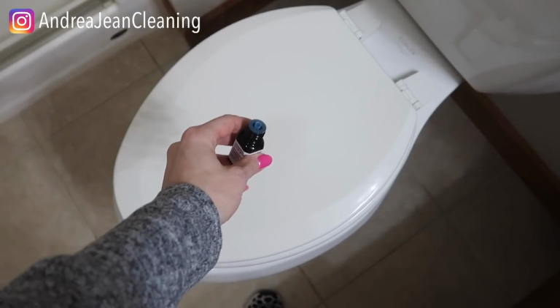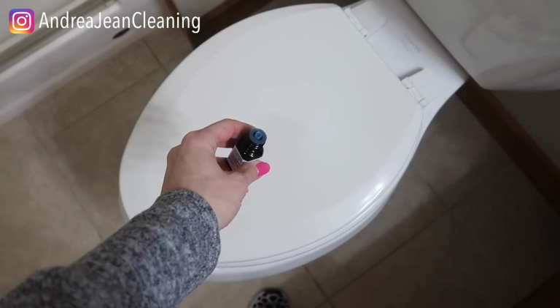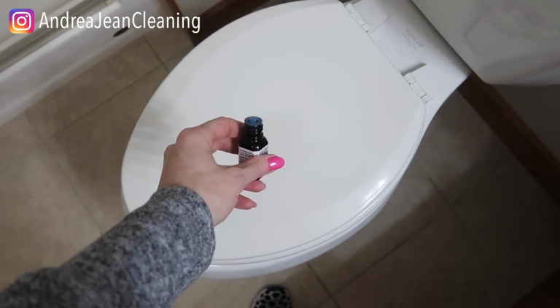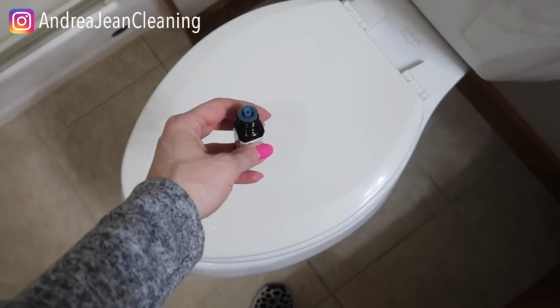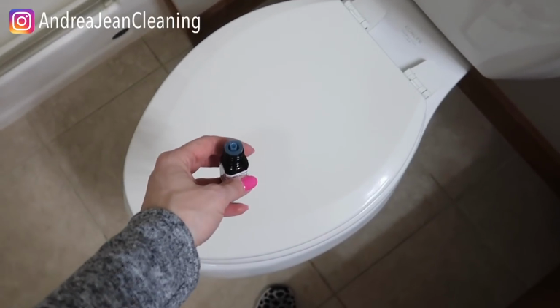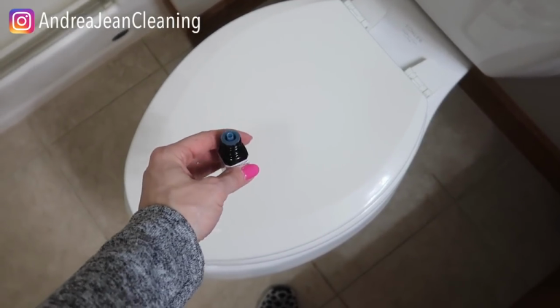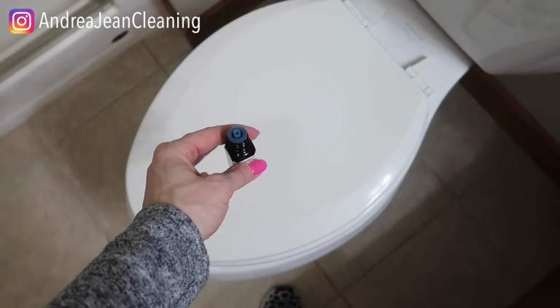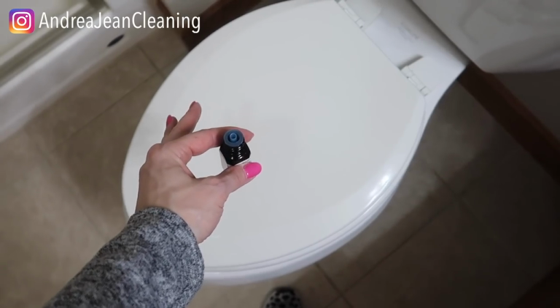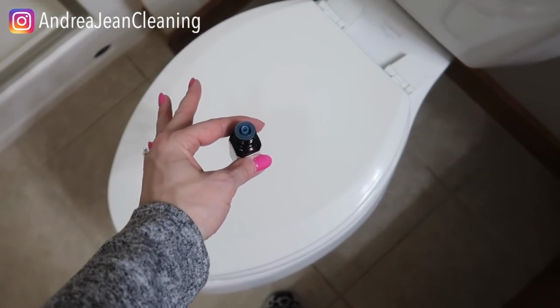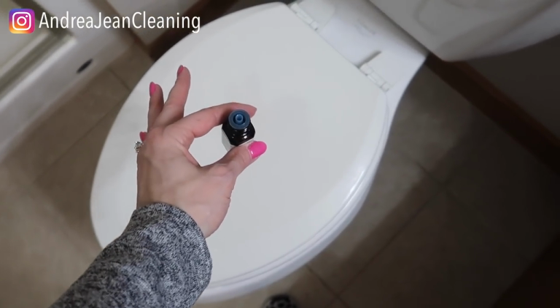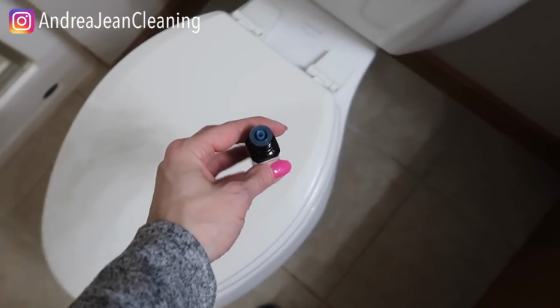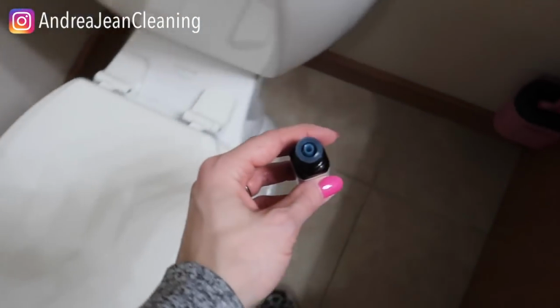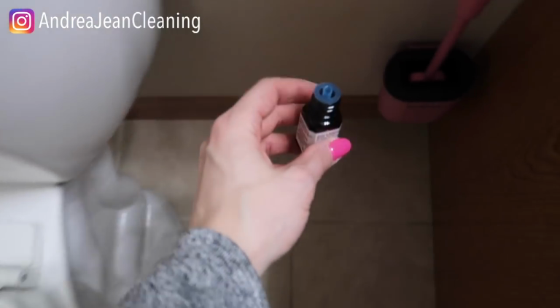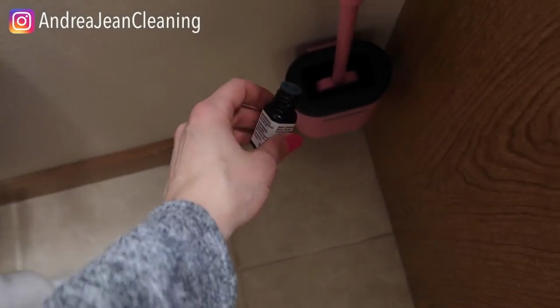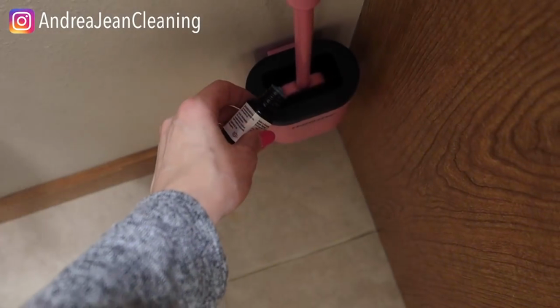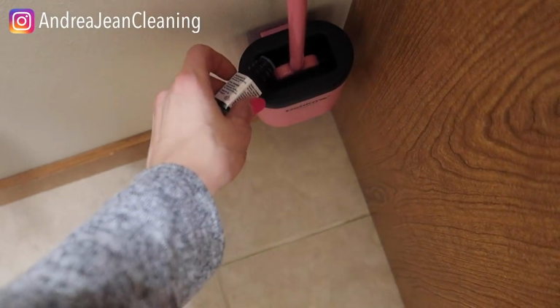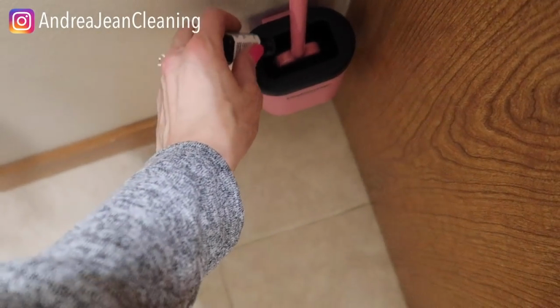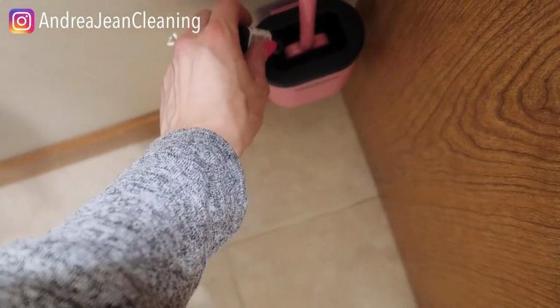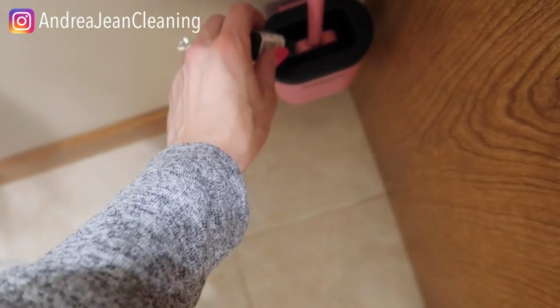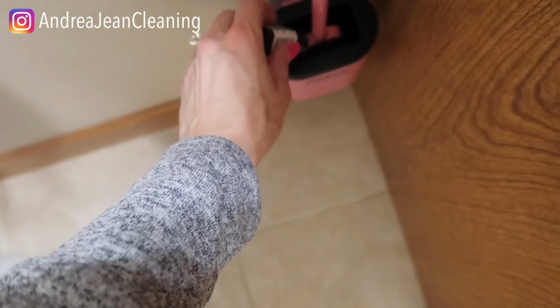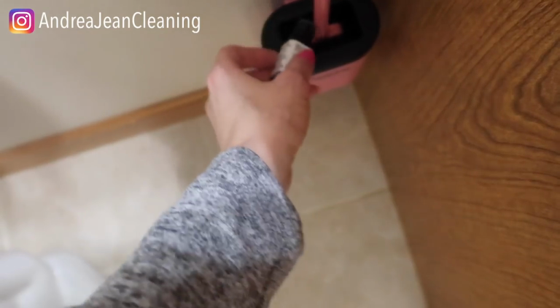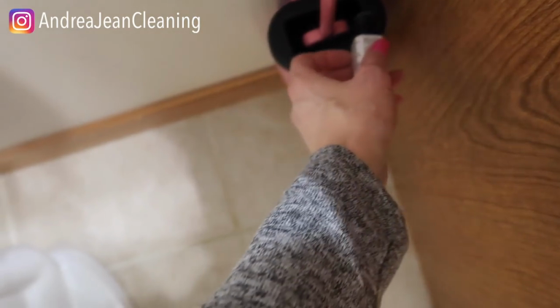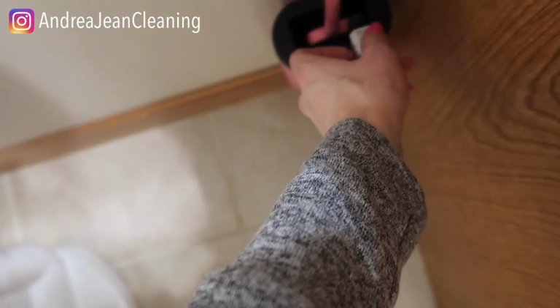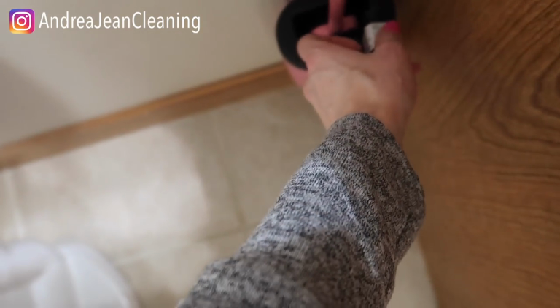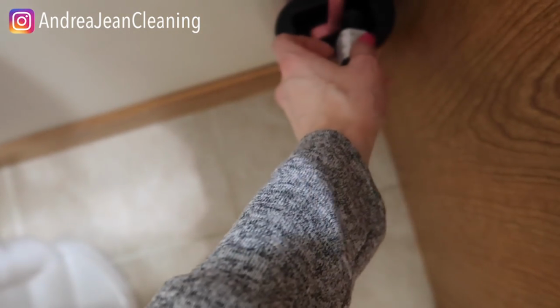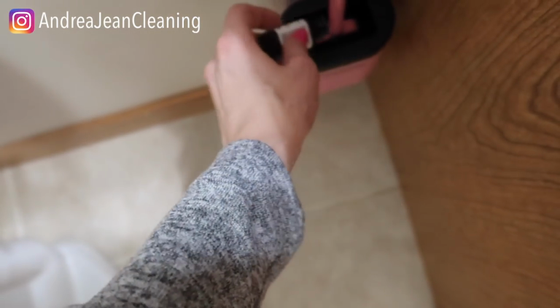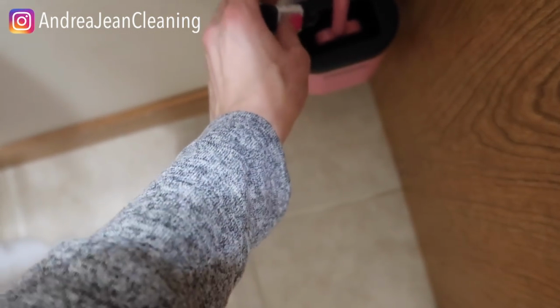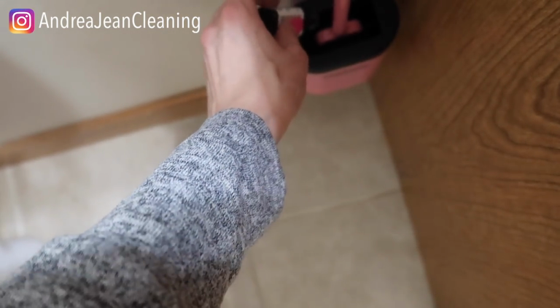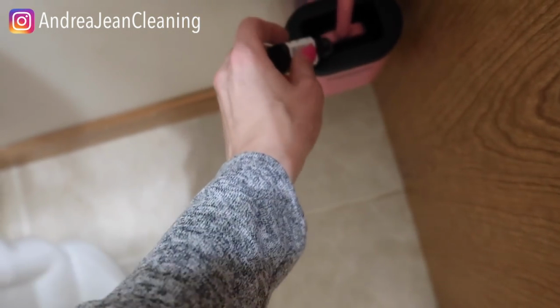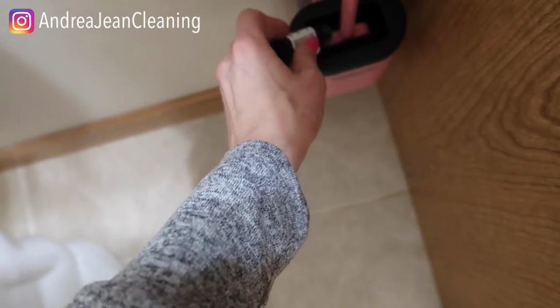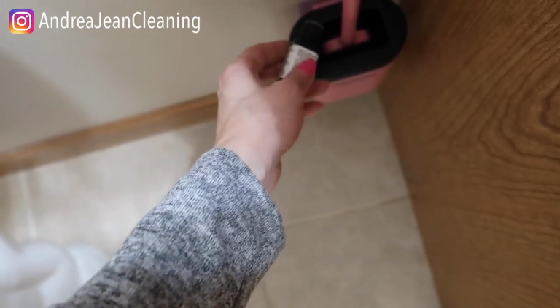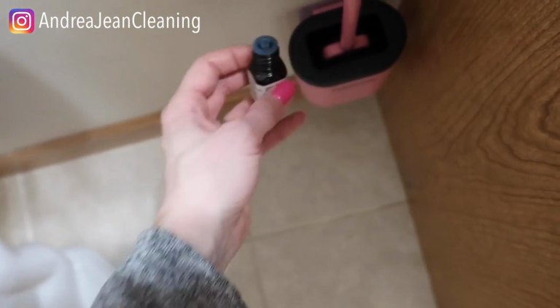Now if you are used to a bristled brush, it will just take a little bit to get used to when you are cleaning with a silicone brush. But I'm telling you, I am not going back after this.